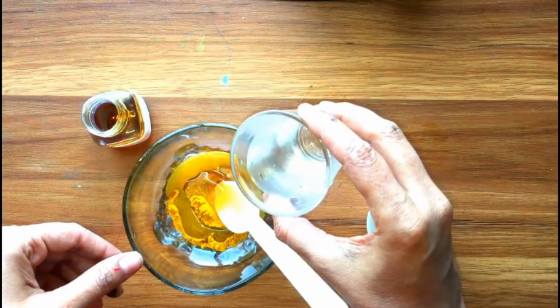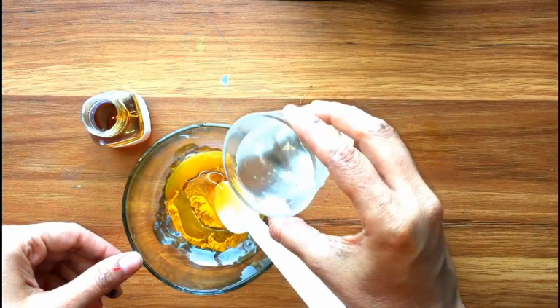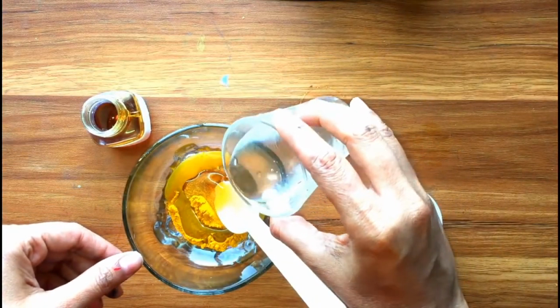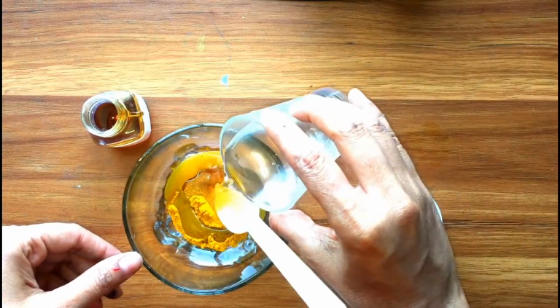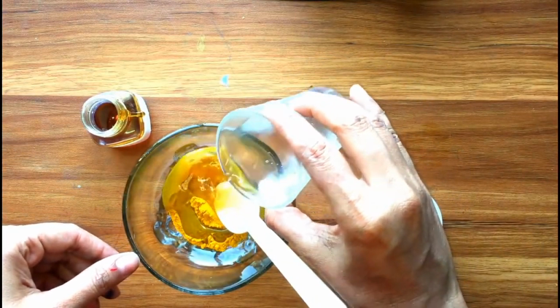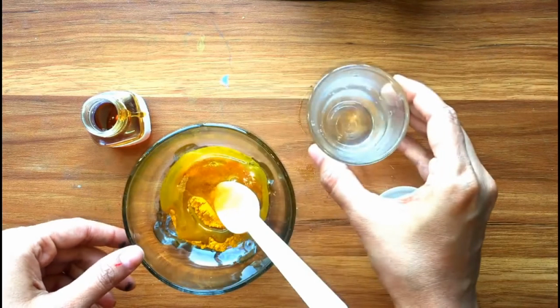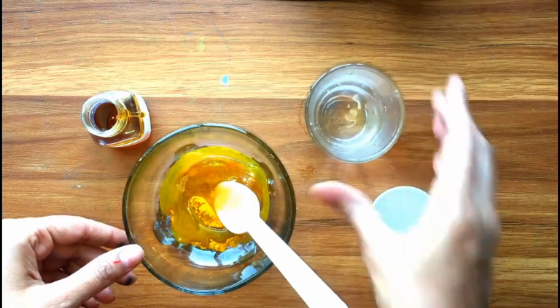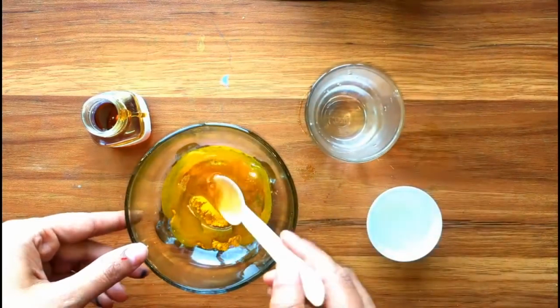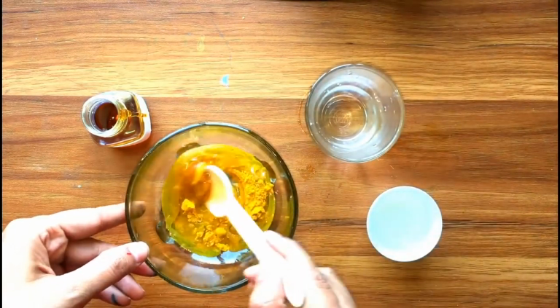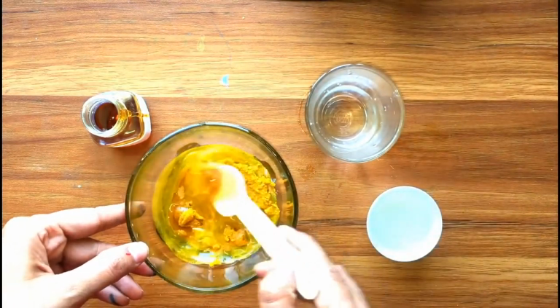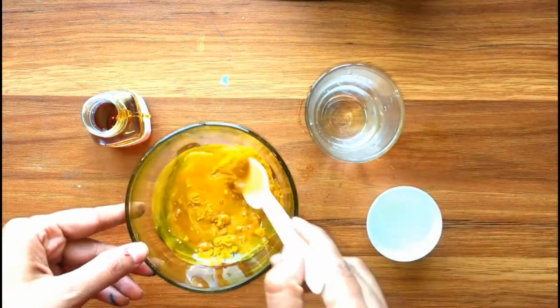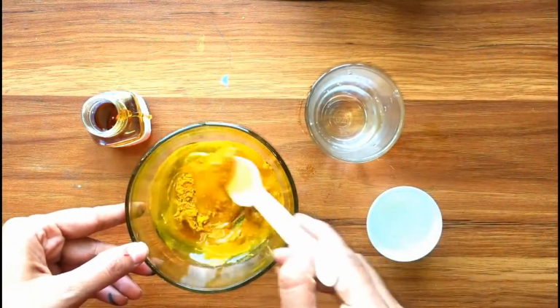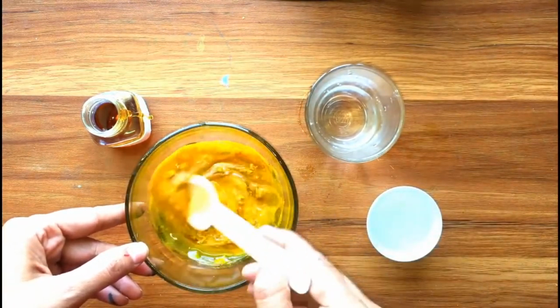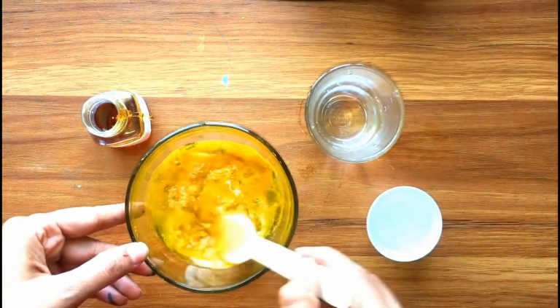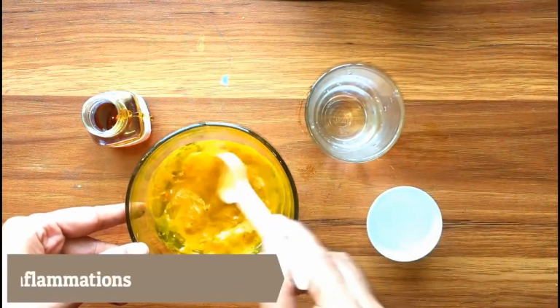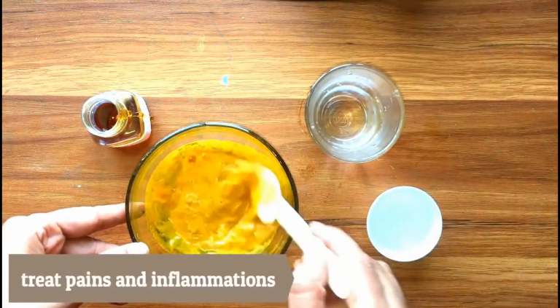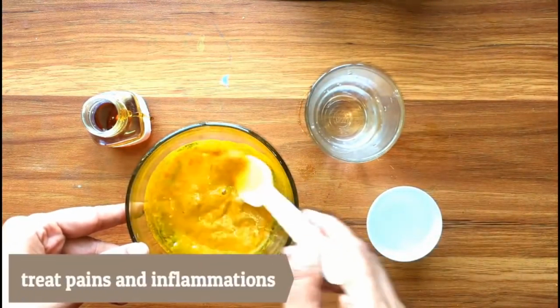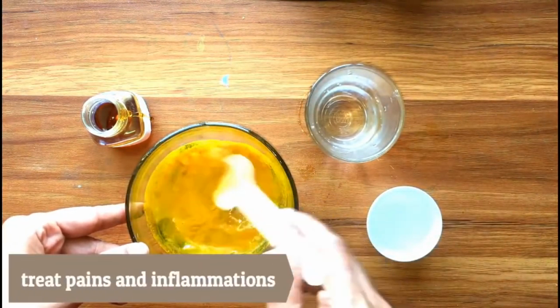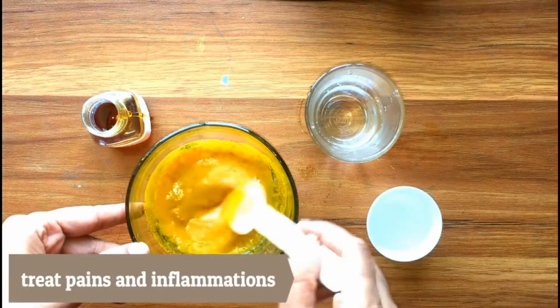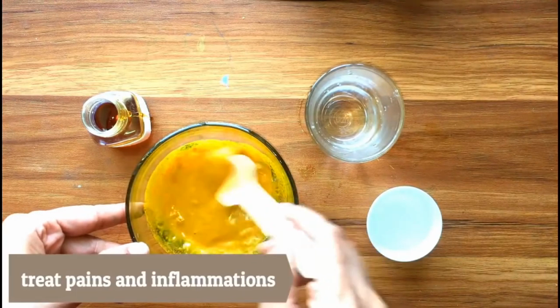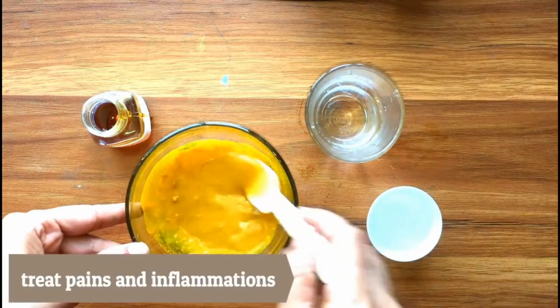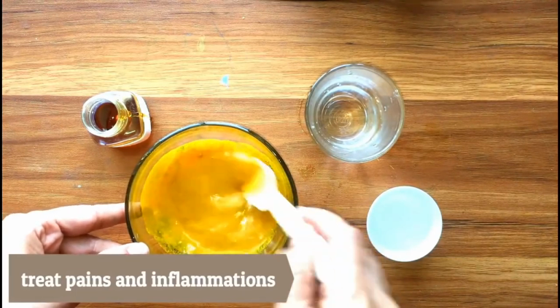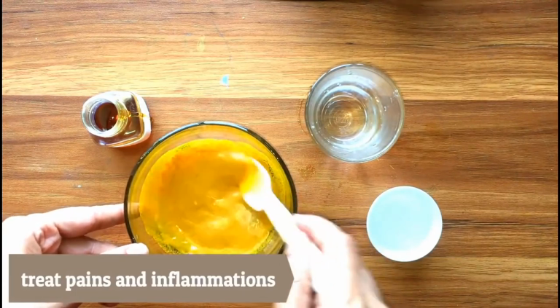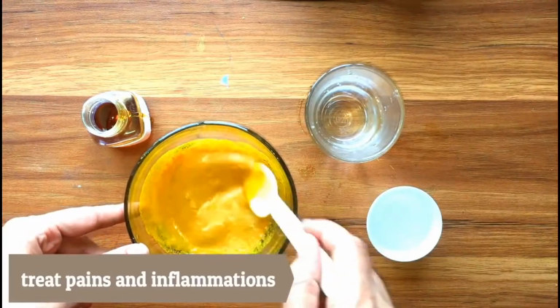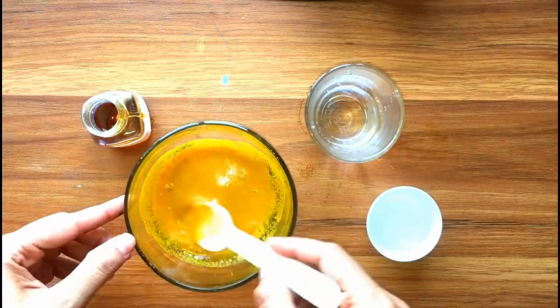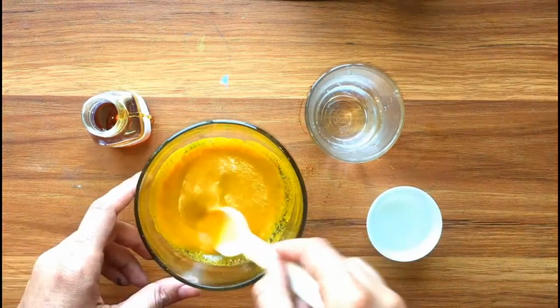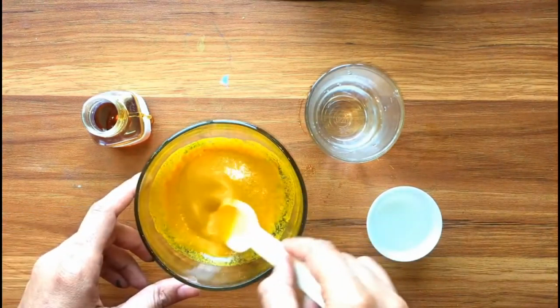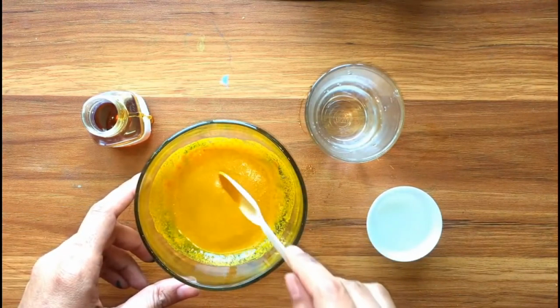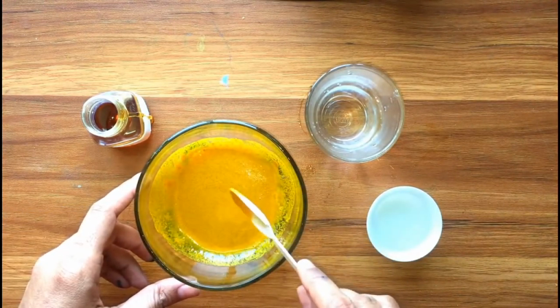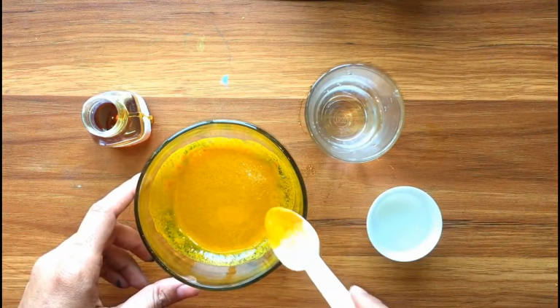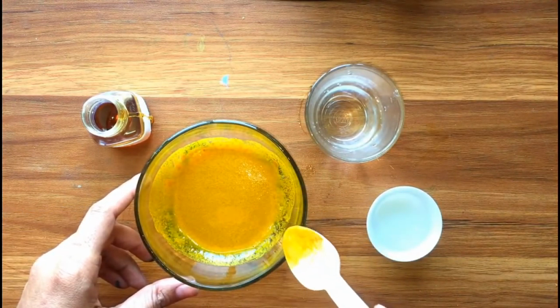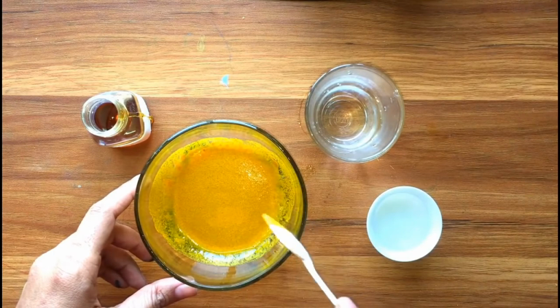Leave for 10 minutes and remove with warm water. Turmeric has been used since ancient times to treat pain and inflammation, especially in Asian countries. It also works as a natural stimulant to eliminate inflammation and pain in the hands and joints.